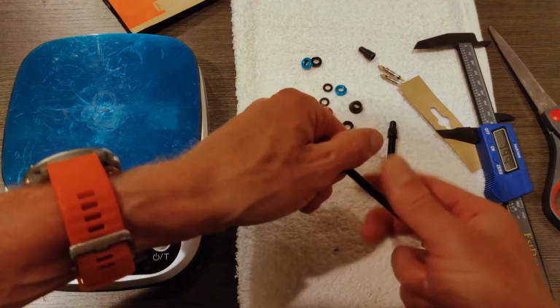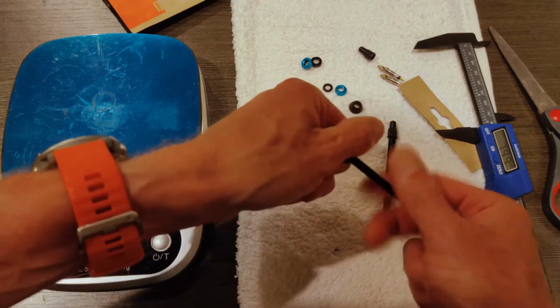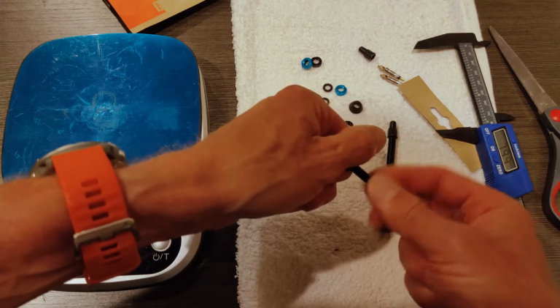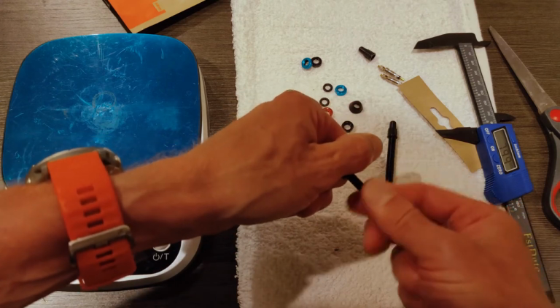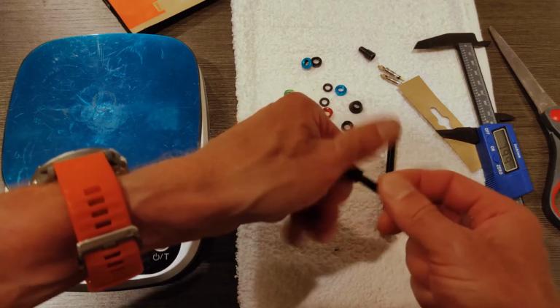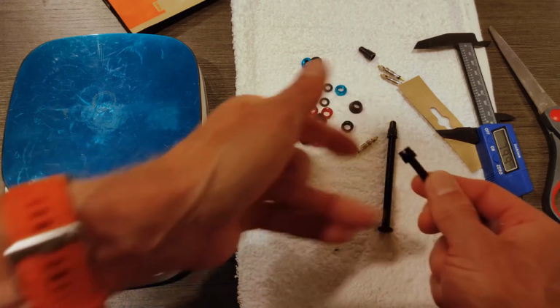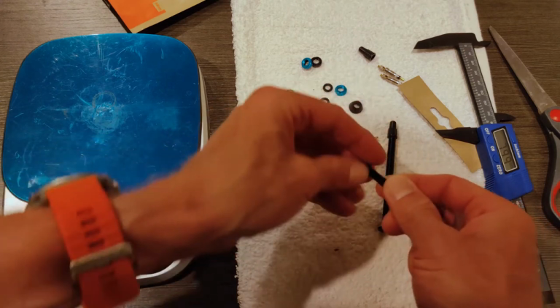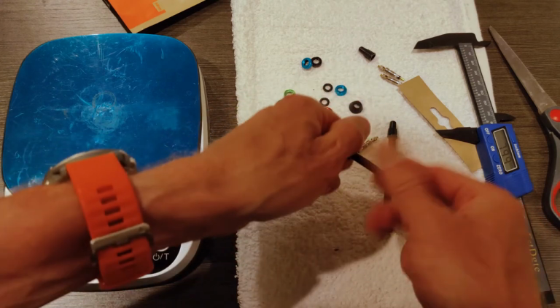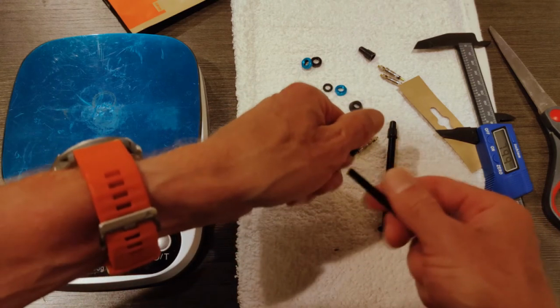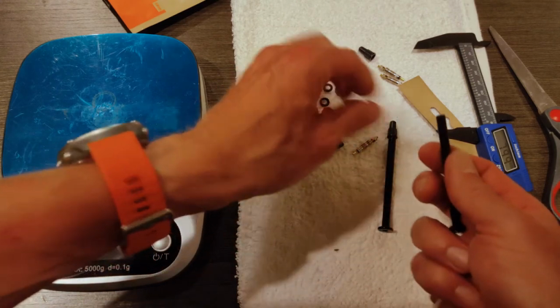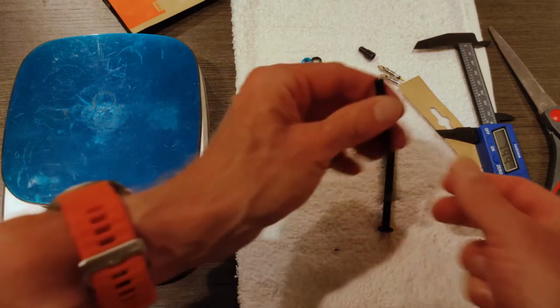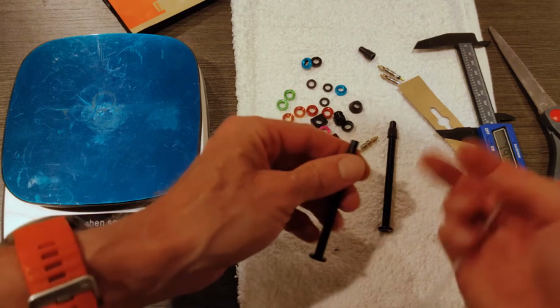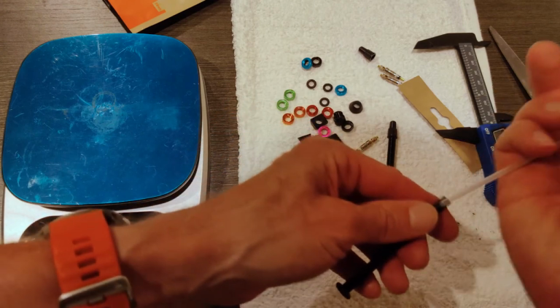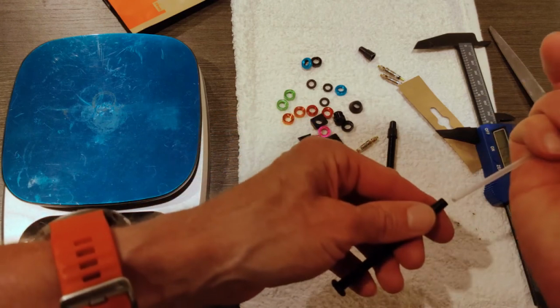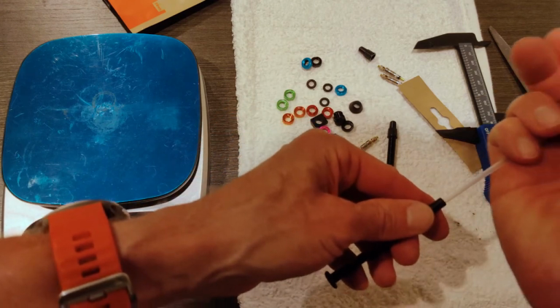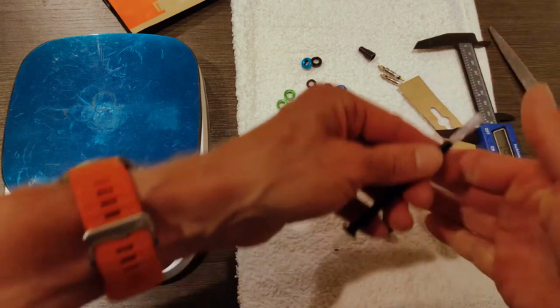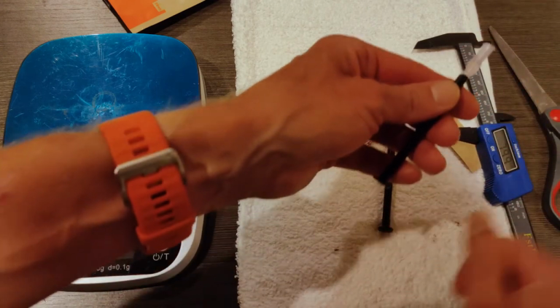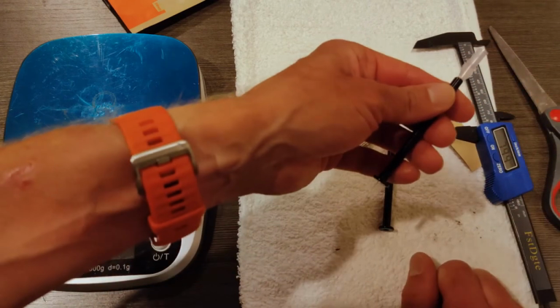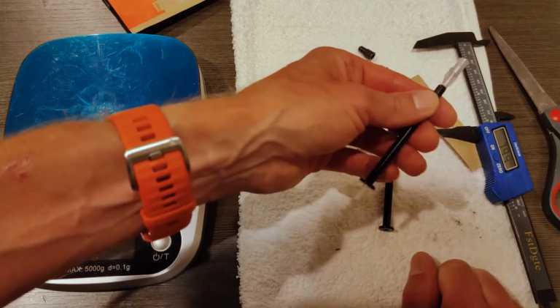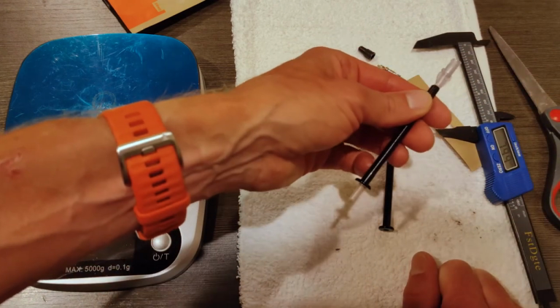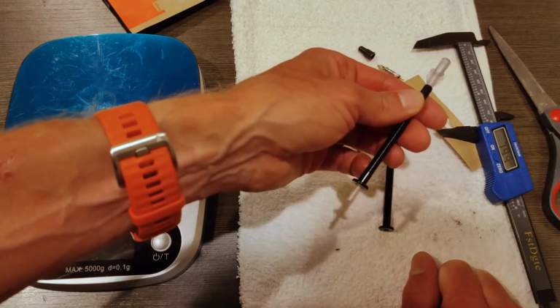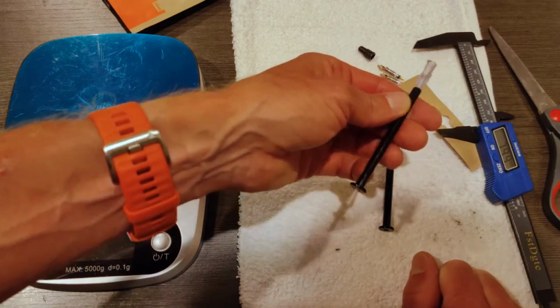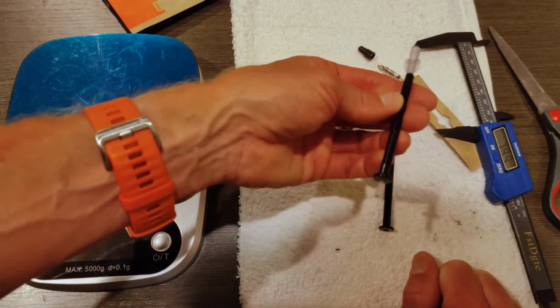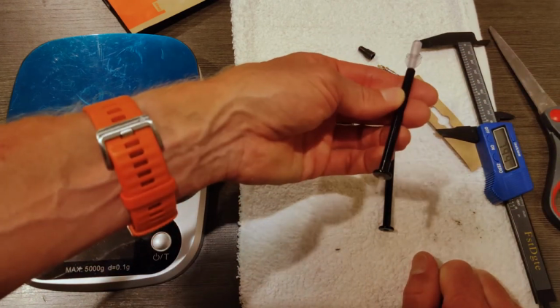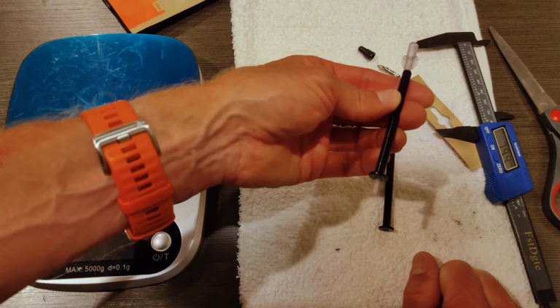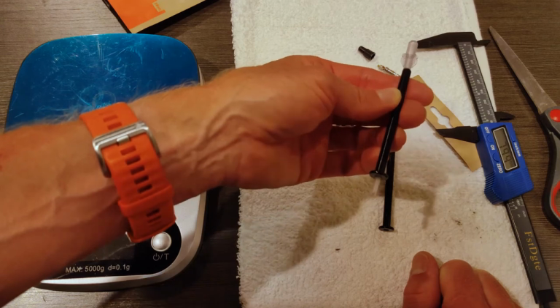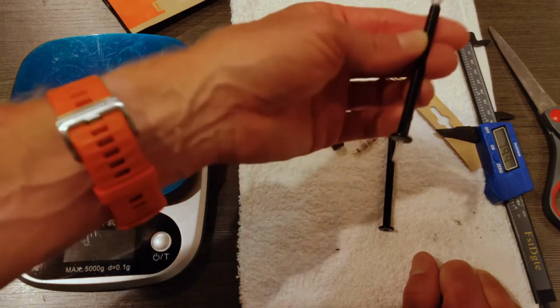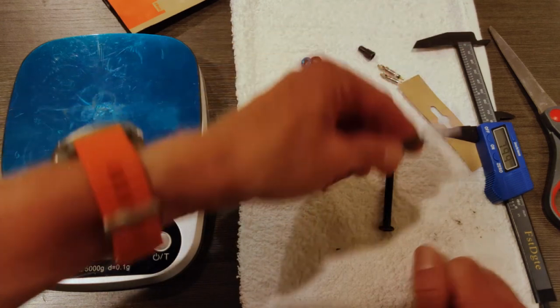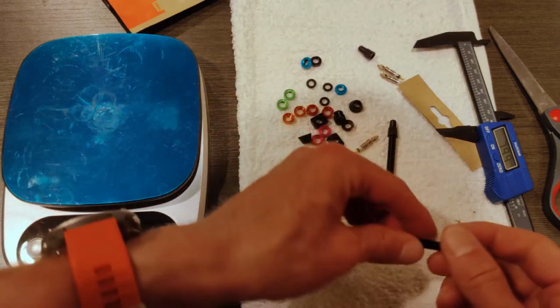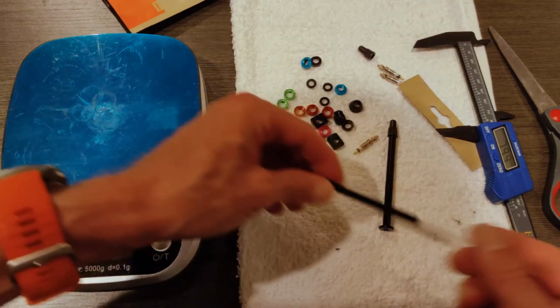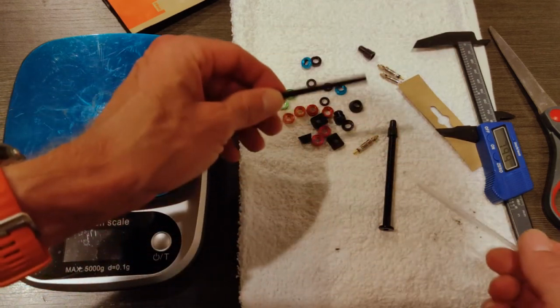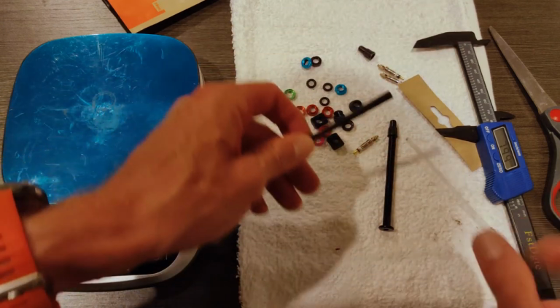Before moving on, let's check to see if we can get our injector tool through it — which you can — and that's a massive bonus for me. I'm really pleased with that.